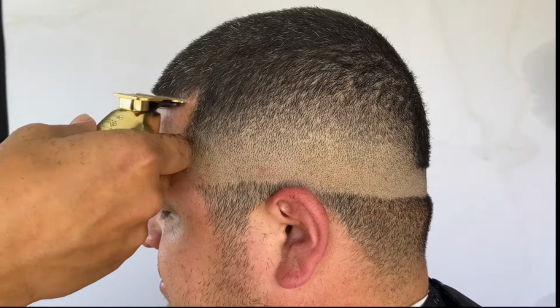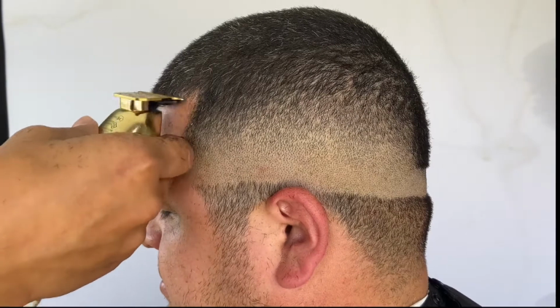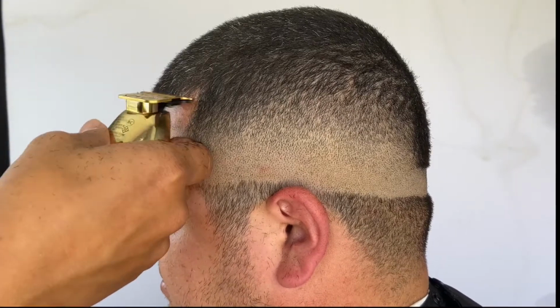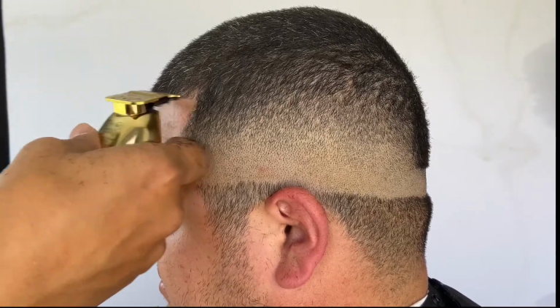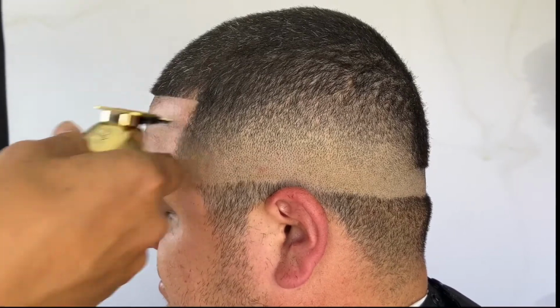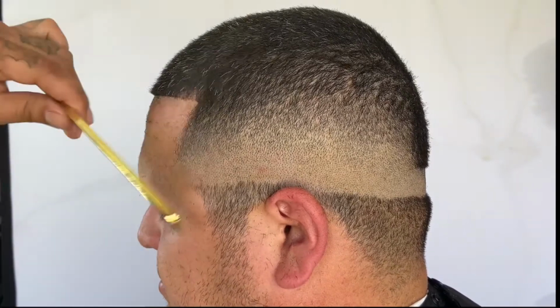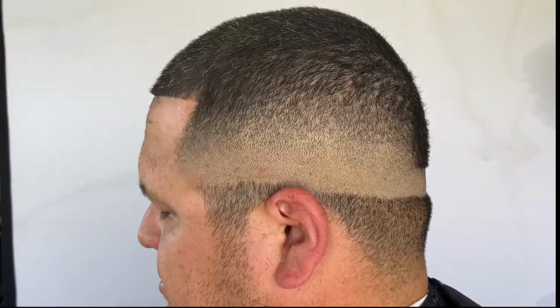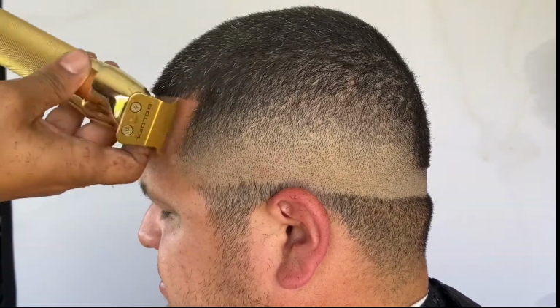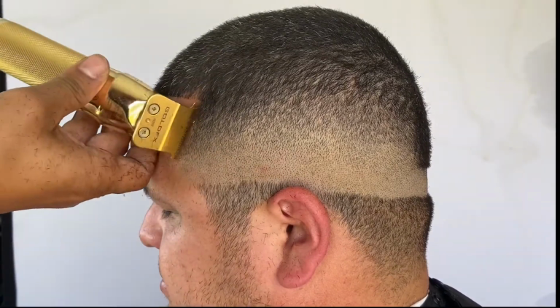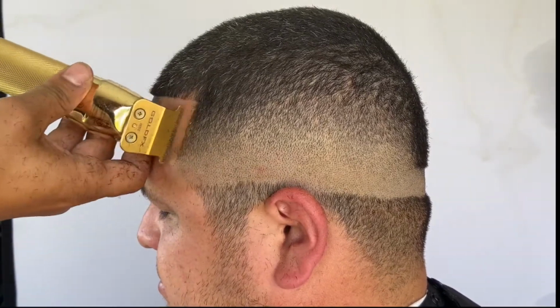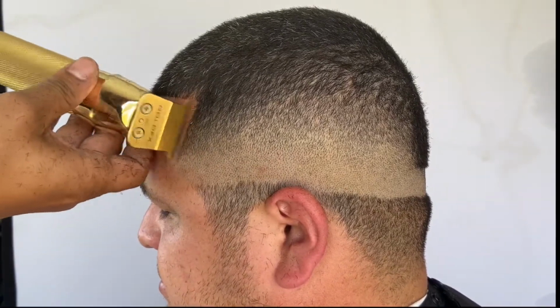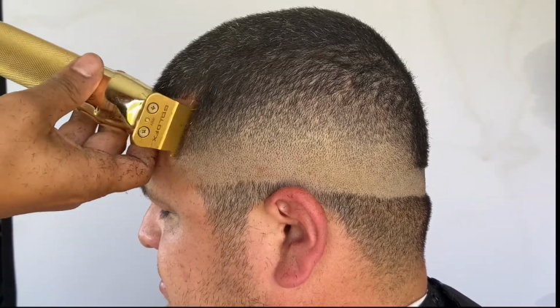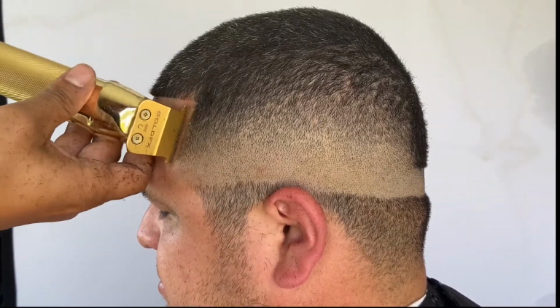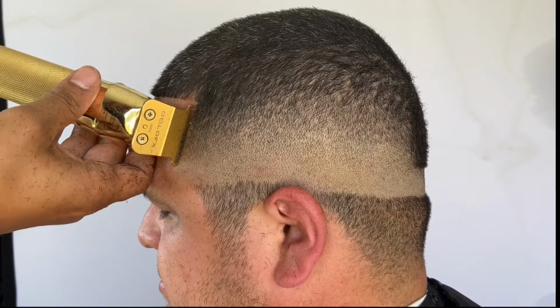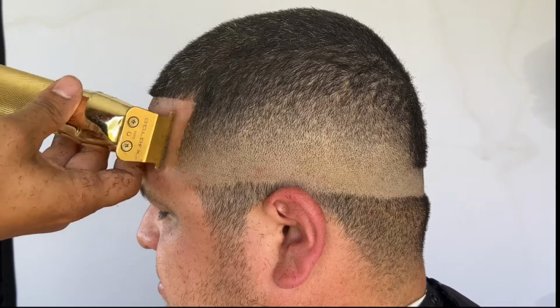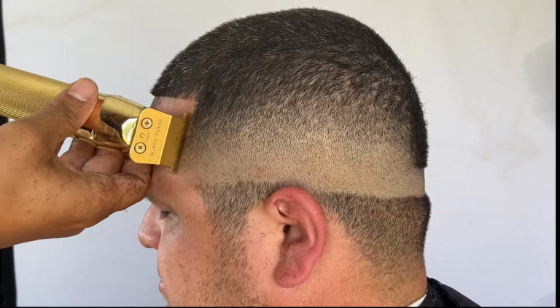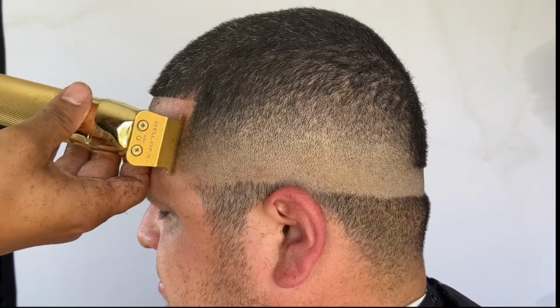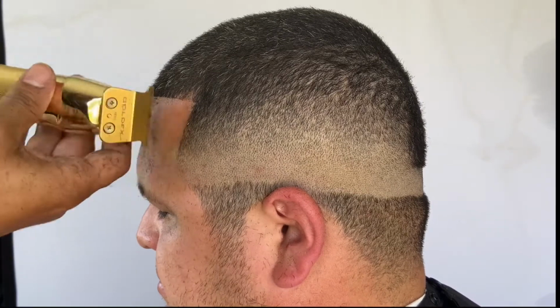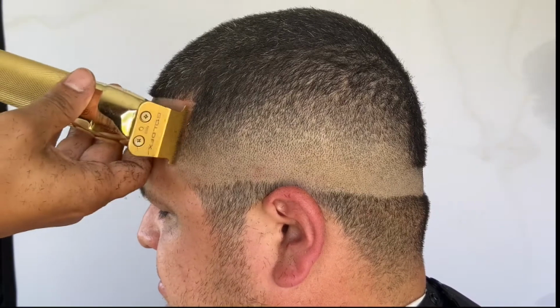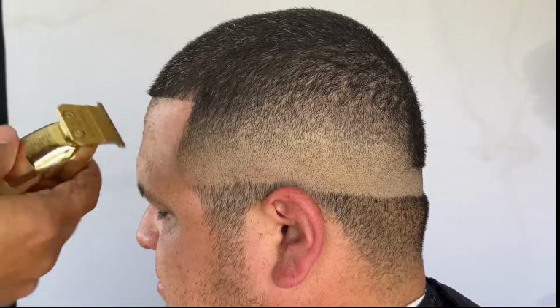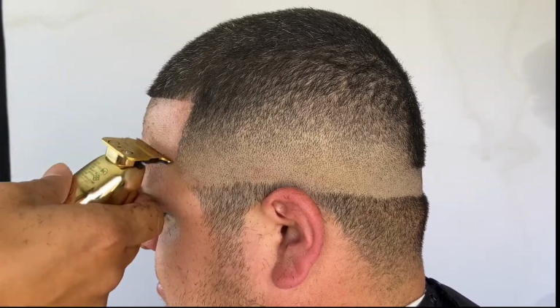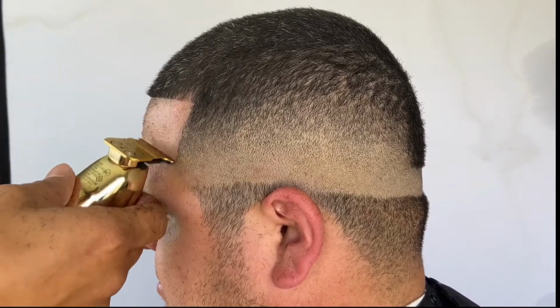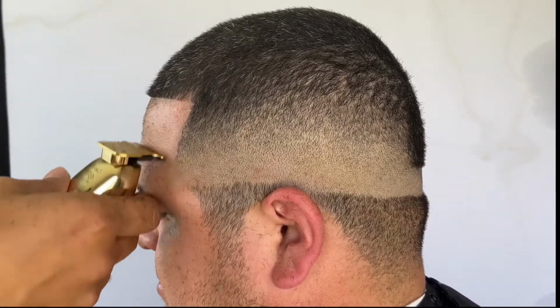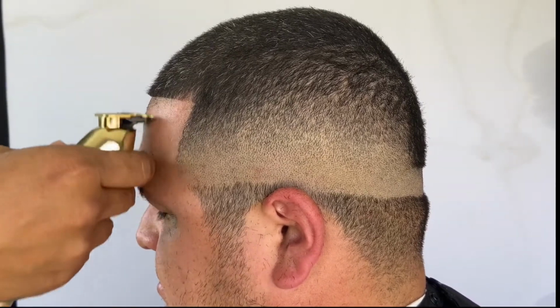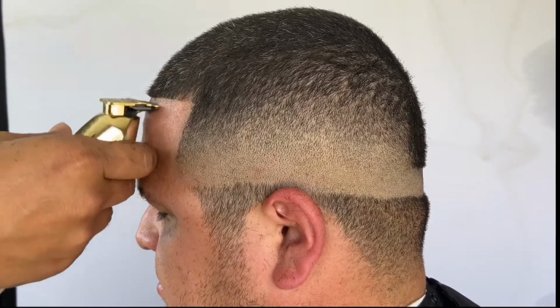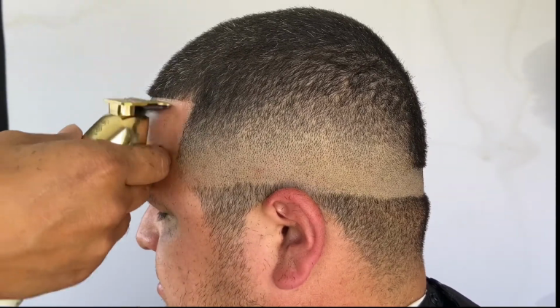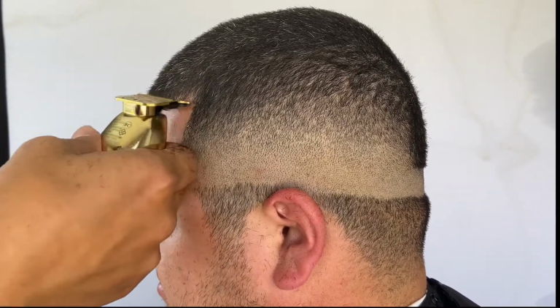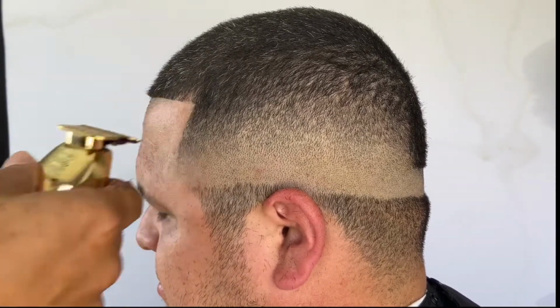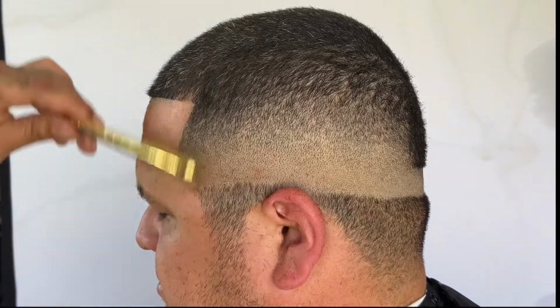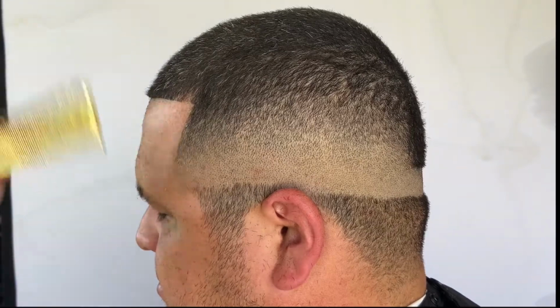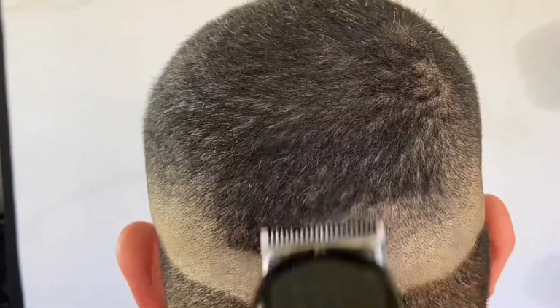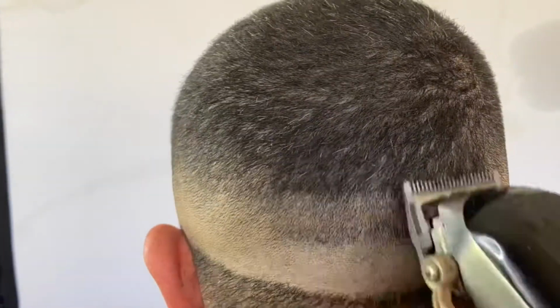Add the edge up starting from the center and make your way to the side. Make sure not to push those vertical bars back too much — you want them nice and clean. The edge up is always one of the most important parts to make the haircut pop.